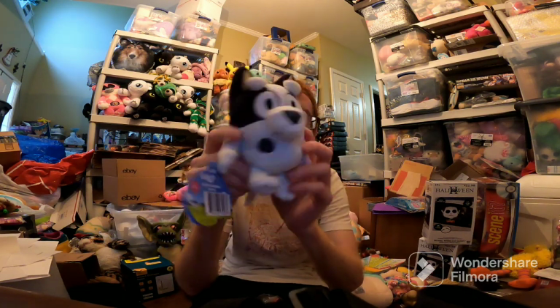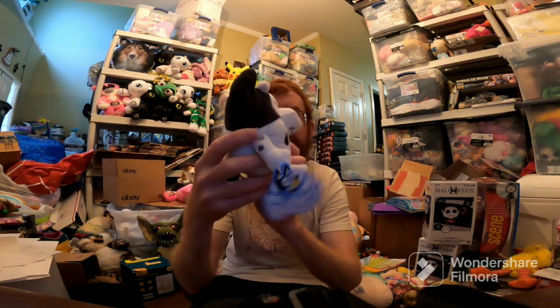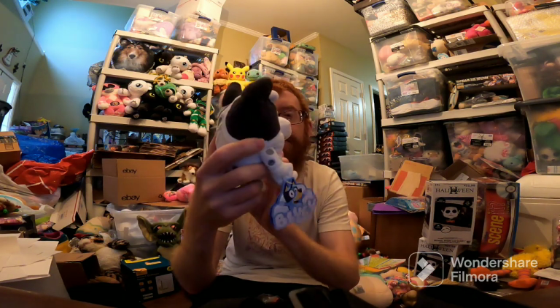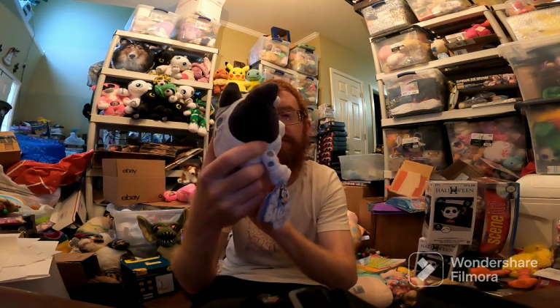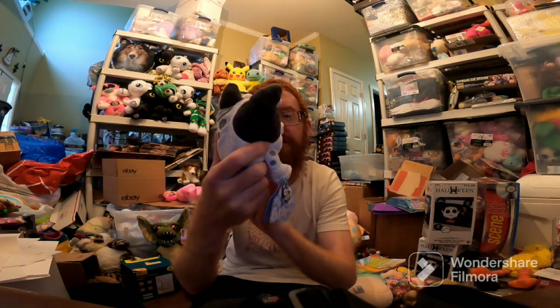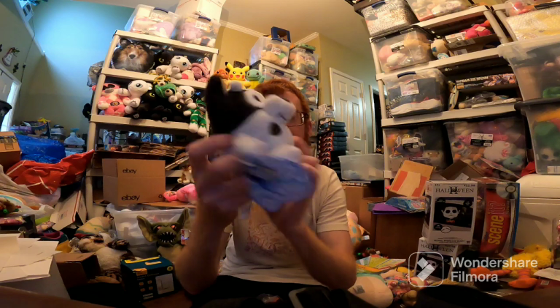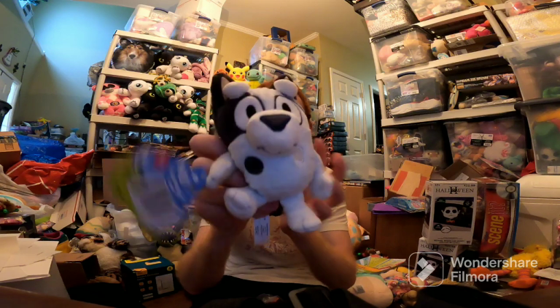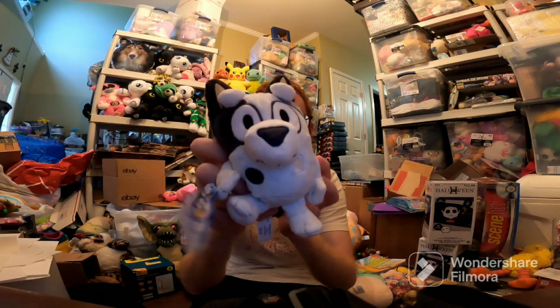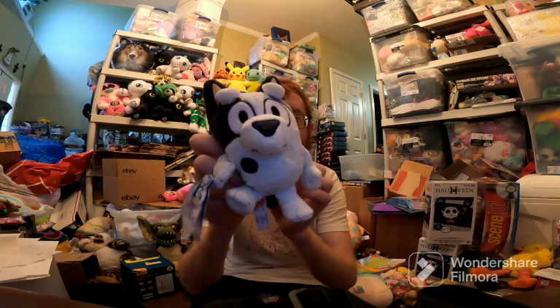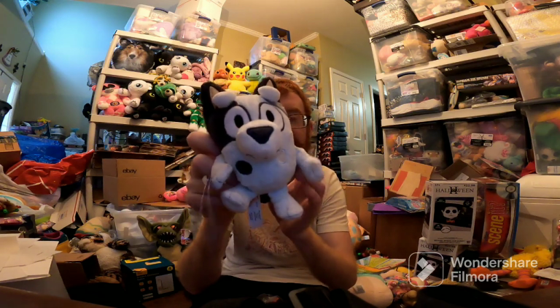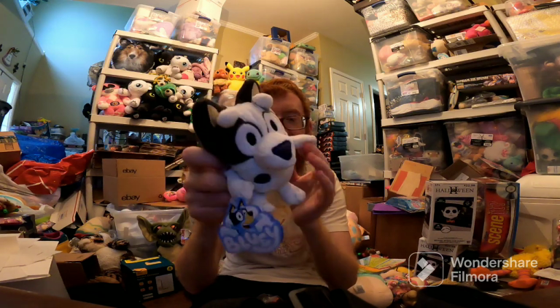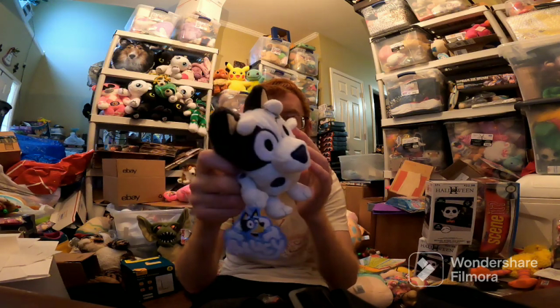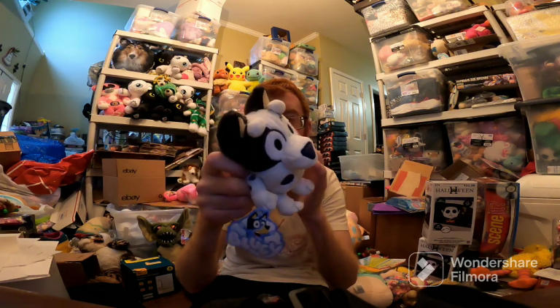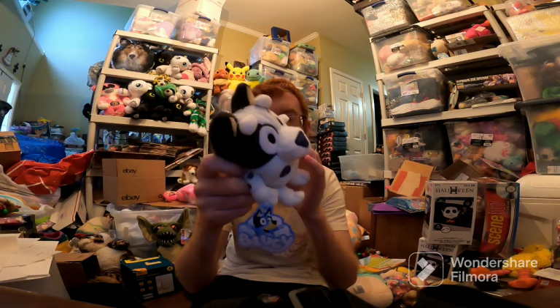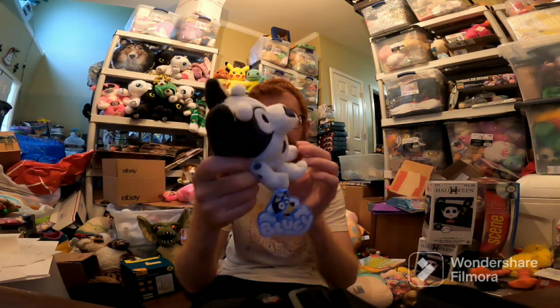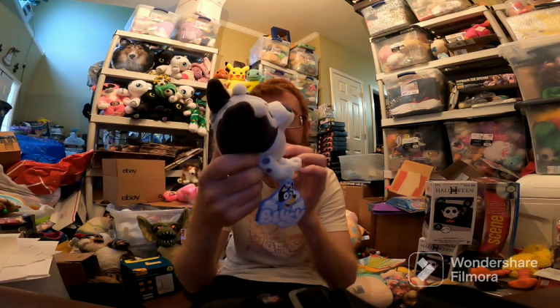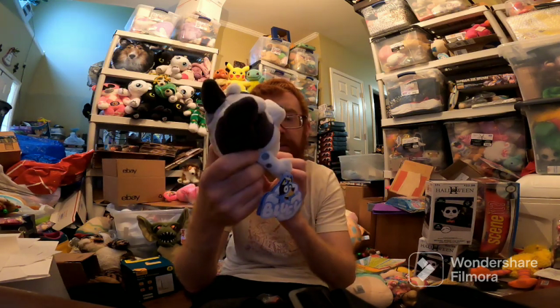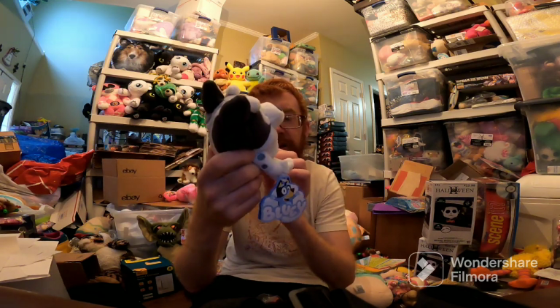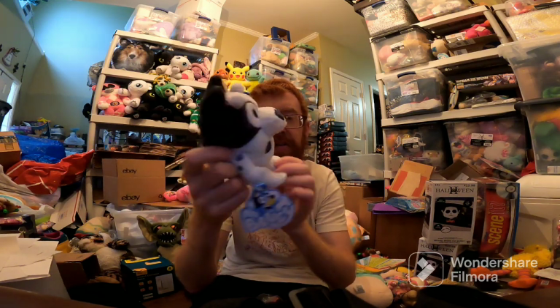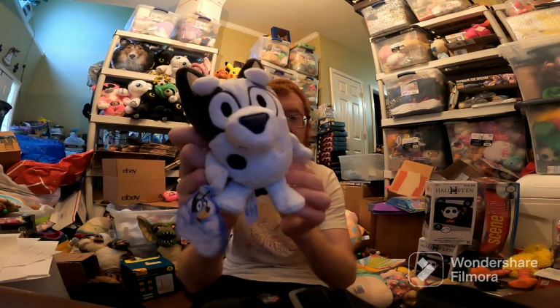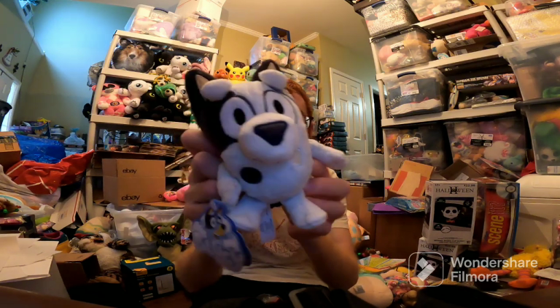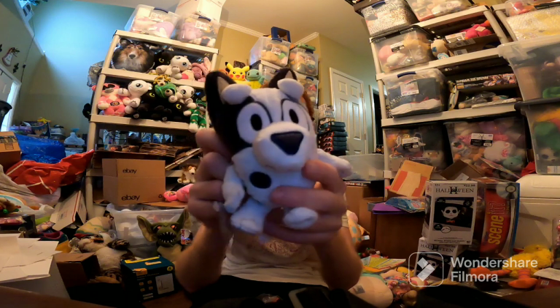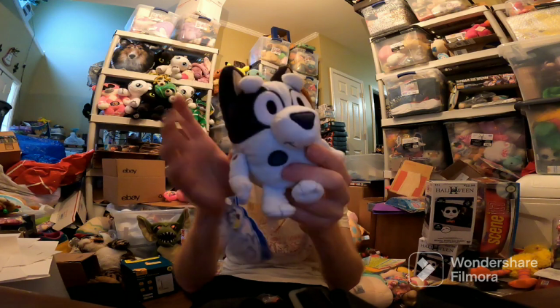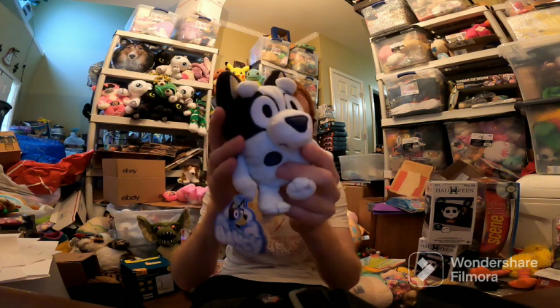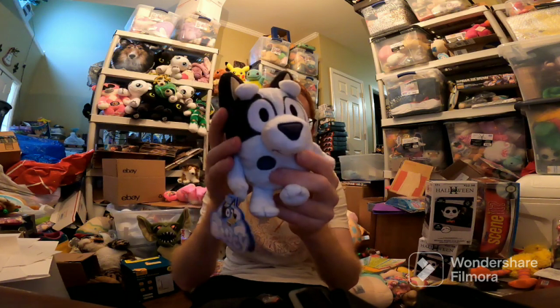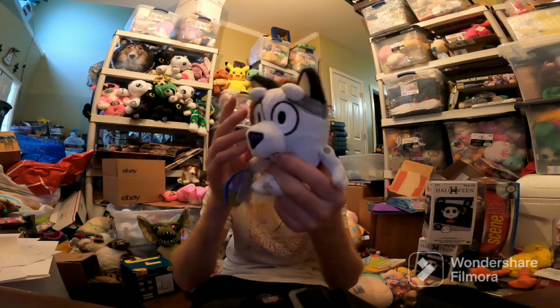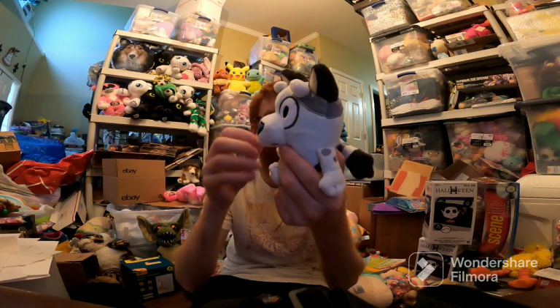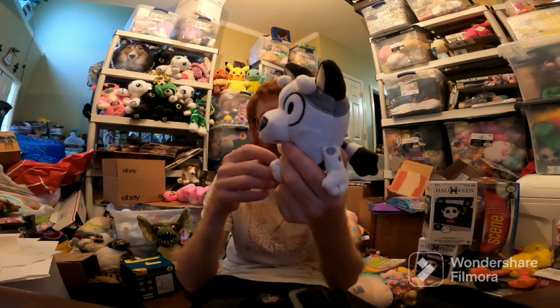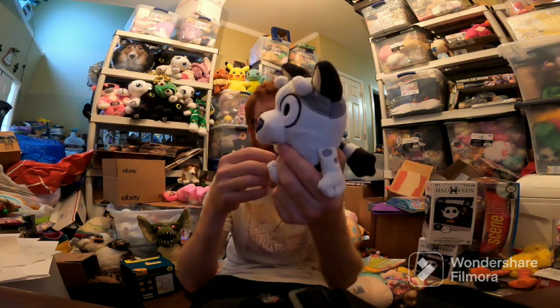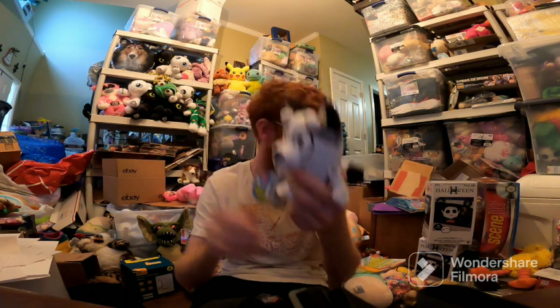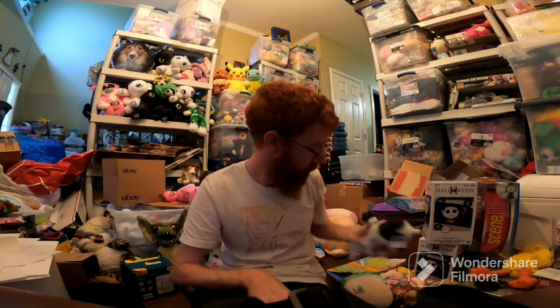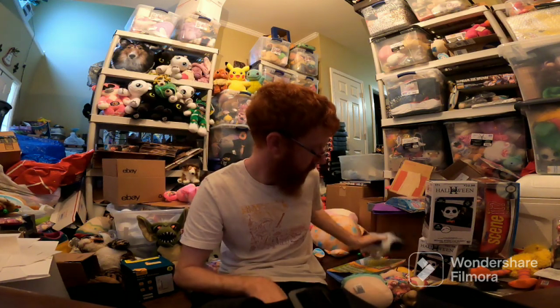Mercari — this little muffin. I wasn't sure if I had it, but I guess I had two listed at one point — one on eBay, one on Mercari. Luckily the one was still in the tote. So this sold for $35. Paid like $7 at Walmart for this.